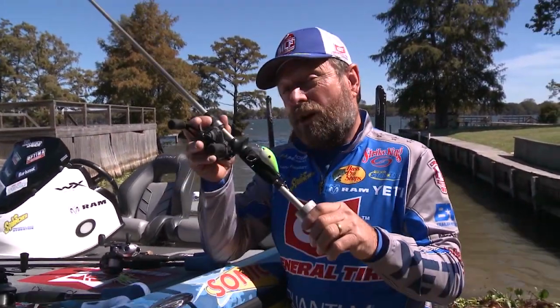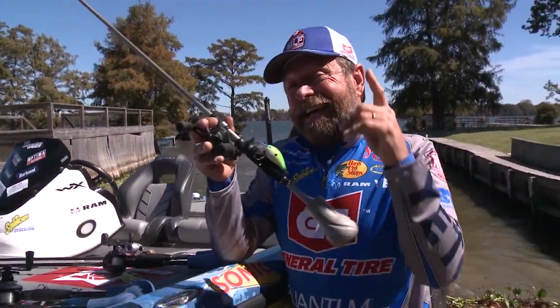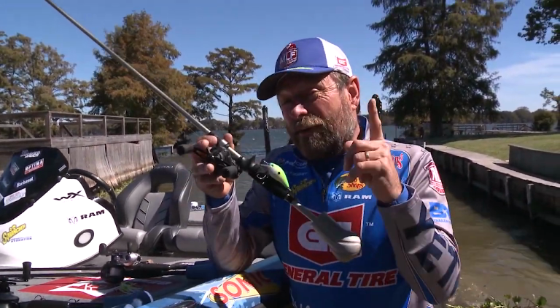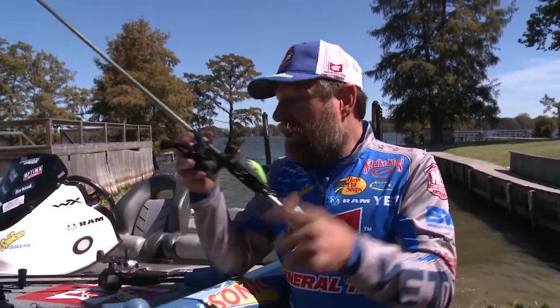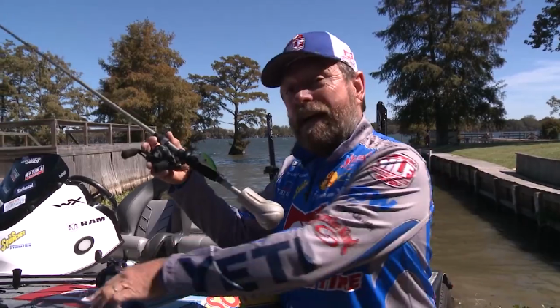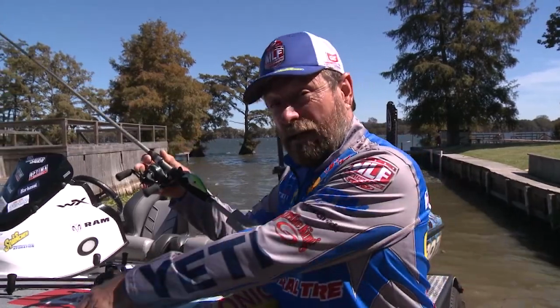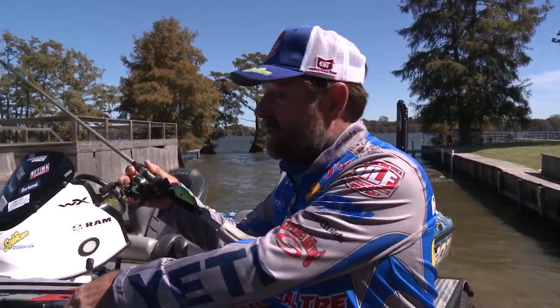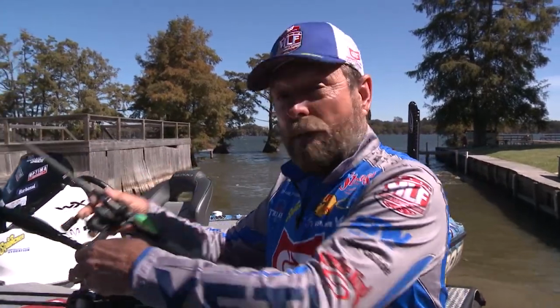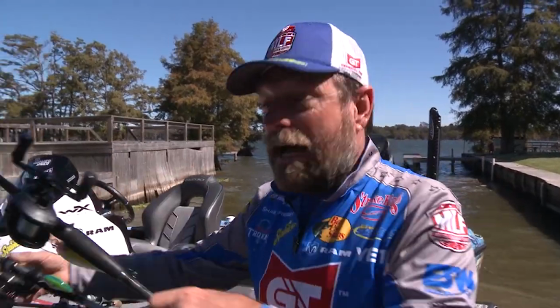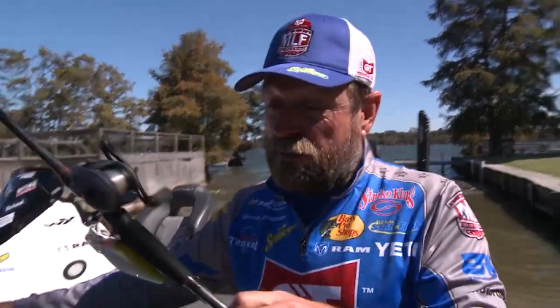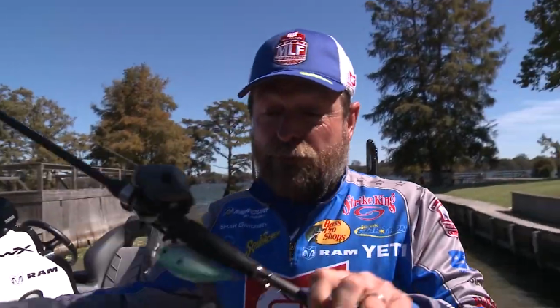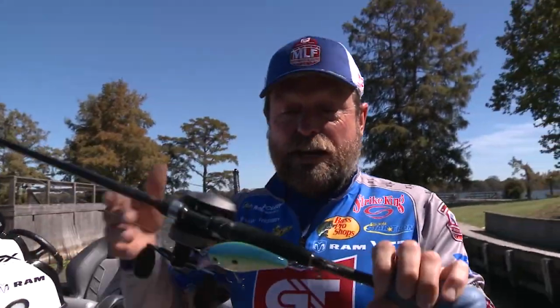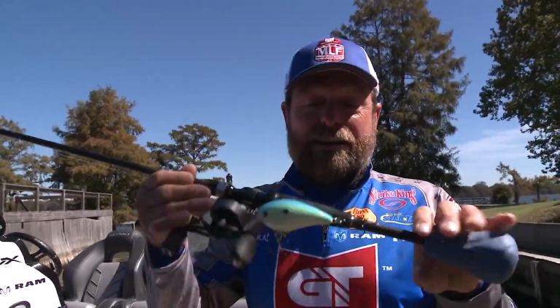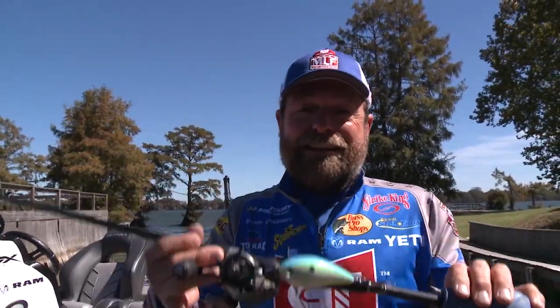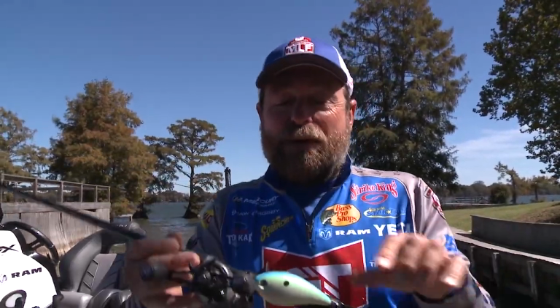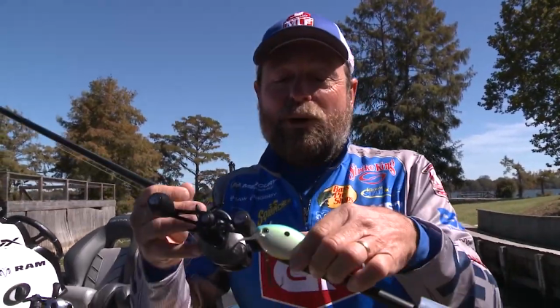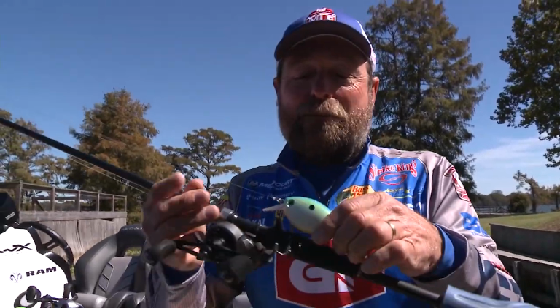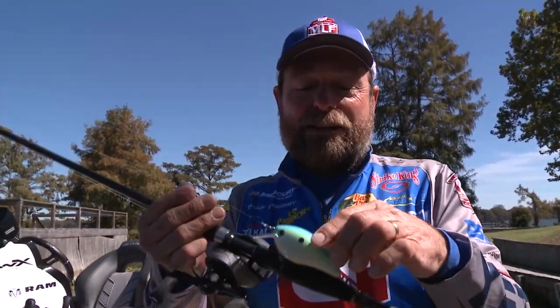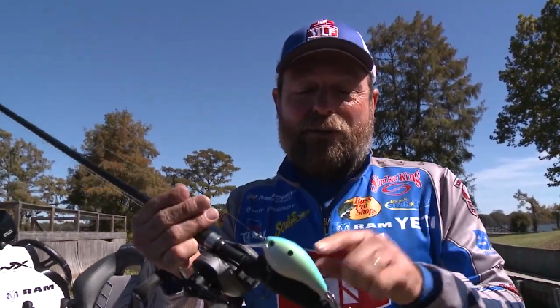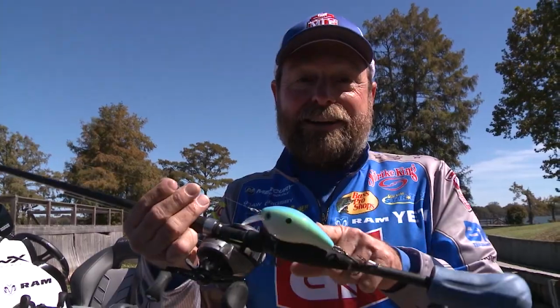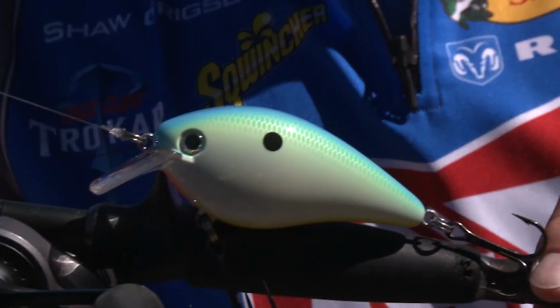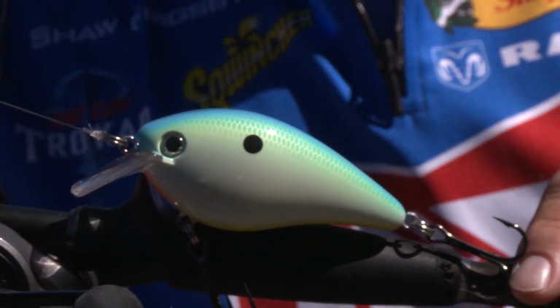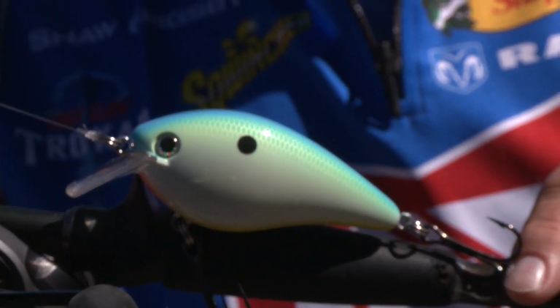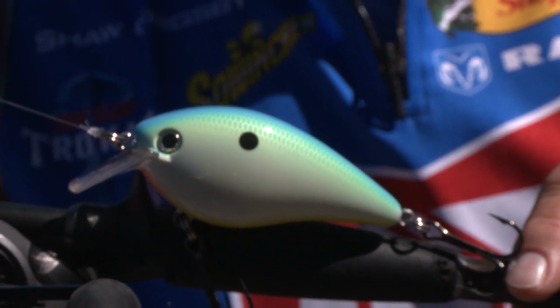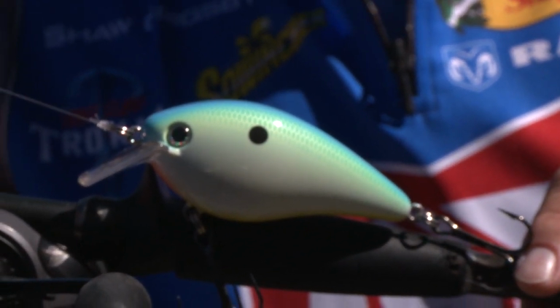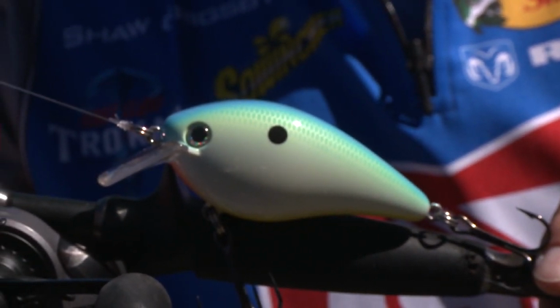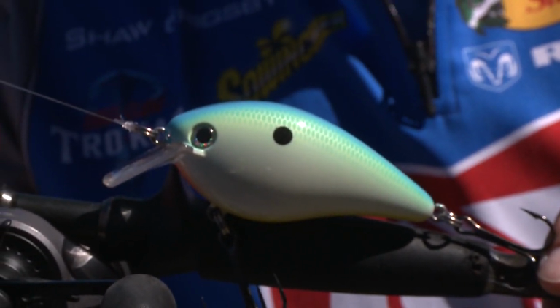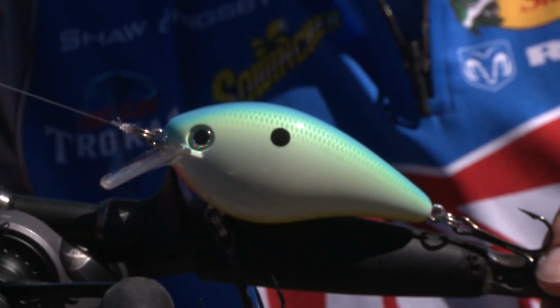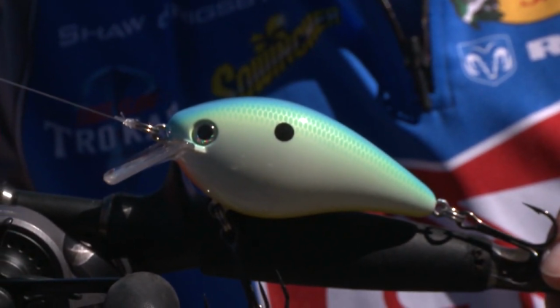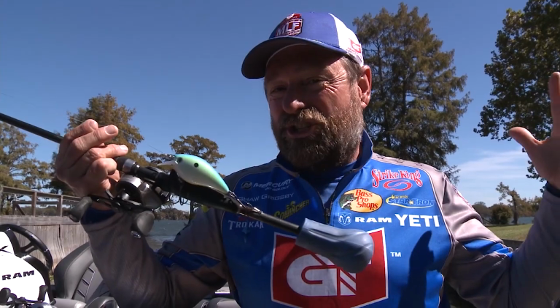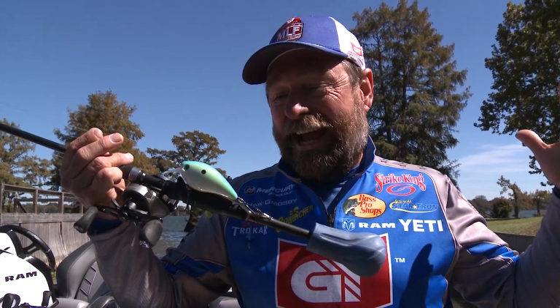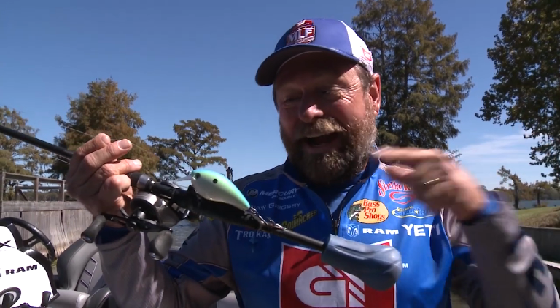Every now and then you may need a big fish. You get behind, or there's some big fish in the area — that's when I pull out the big dog right there. The 8.0. Same bait, just much bigger, looking for that giant bite.